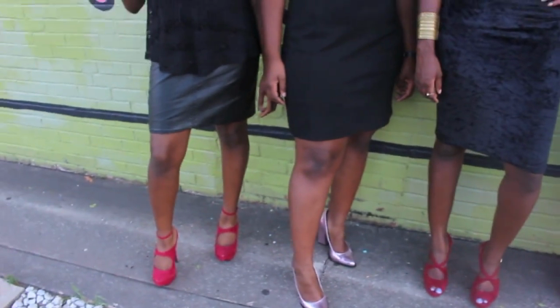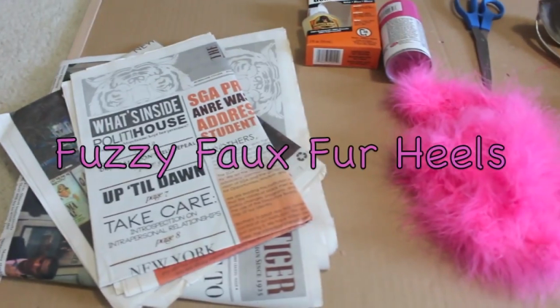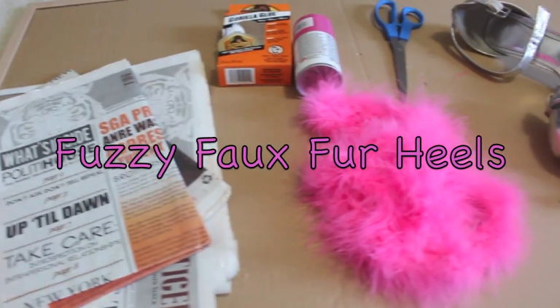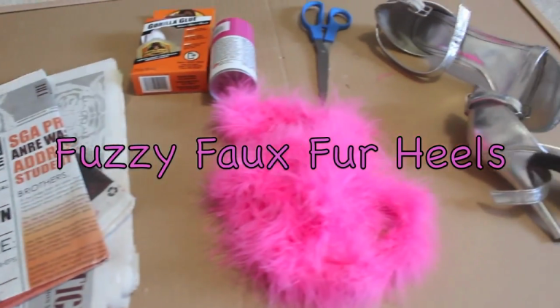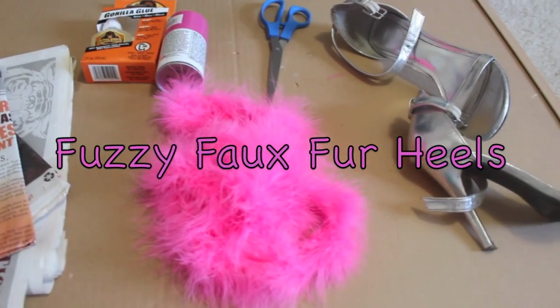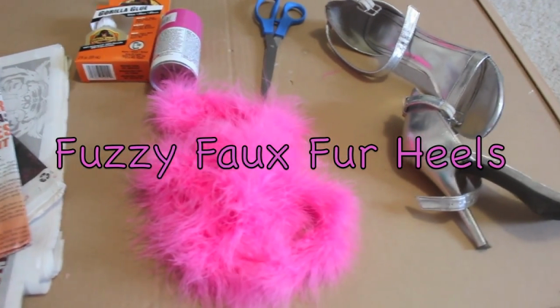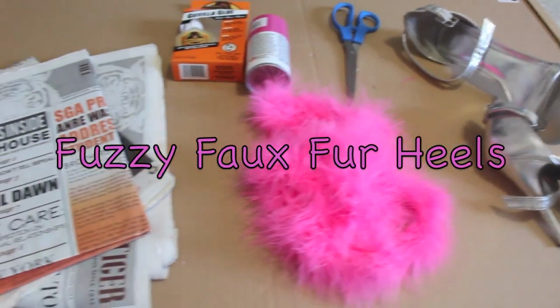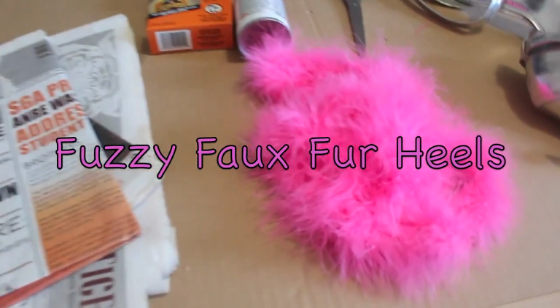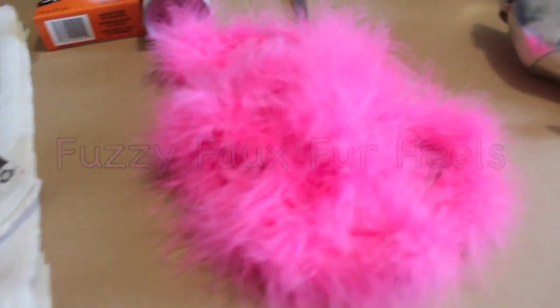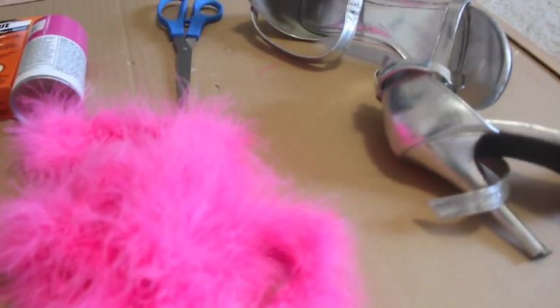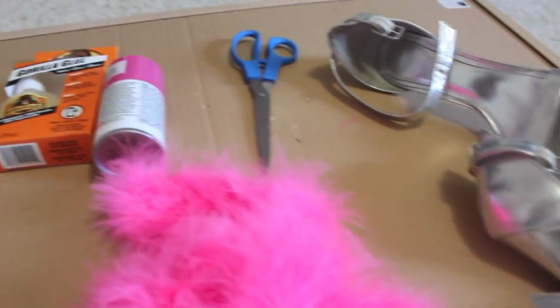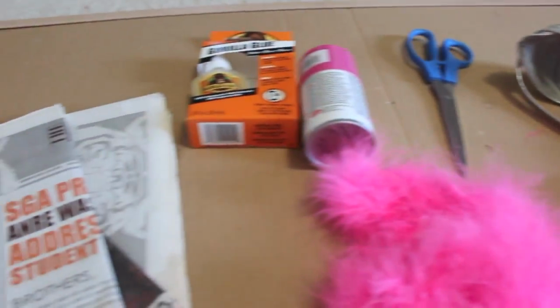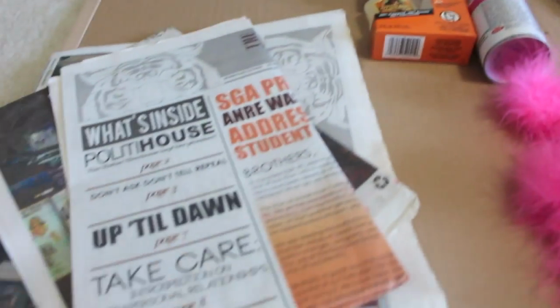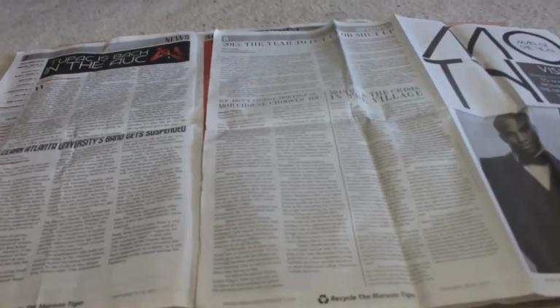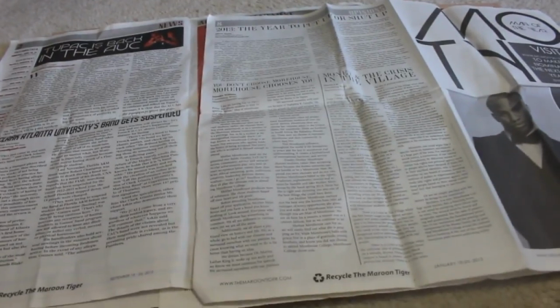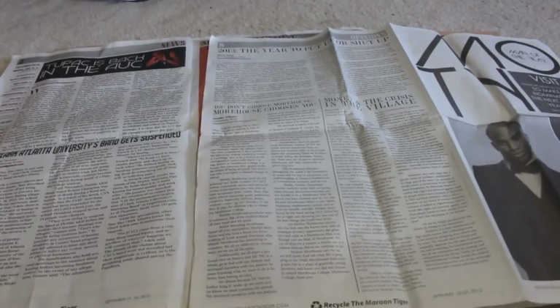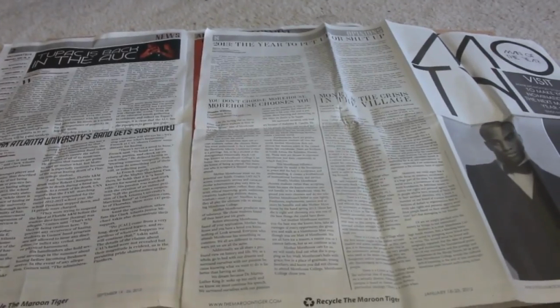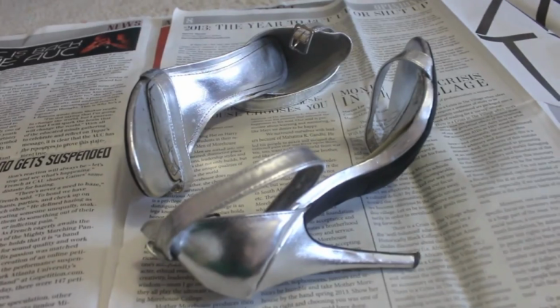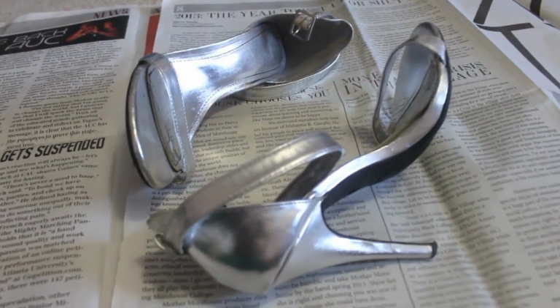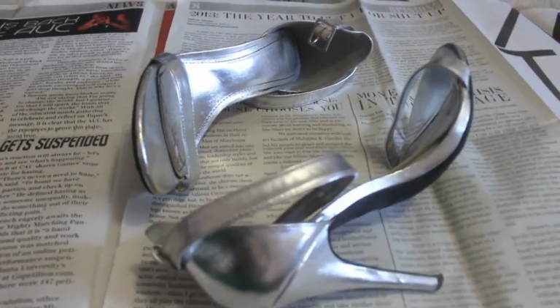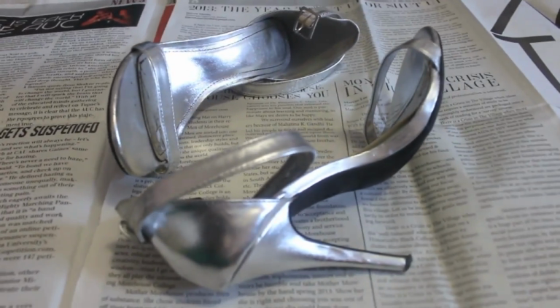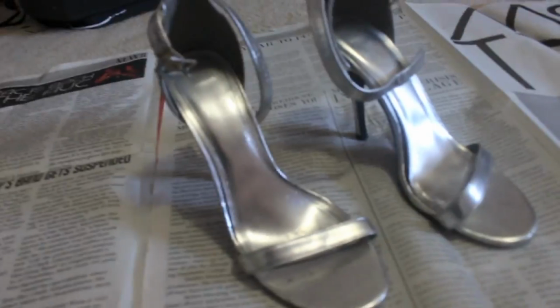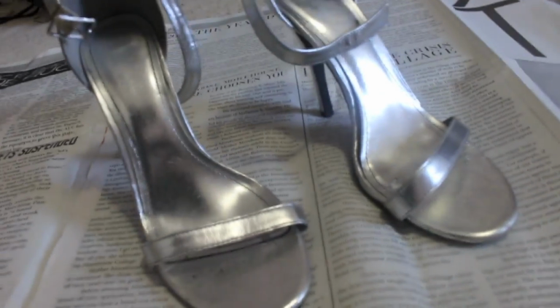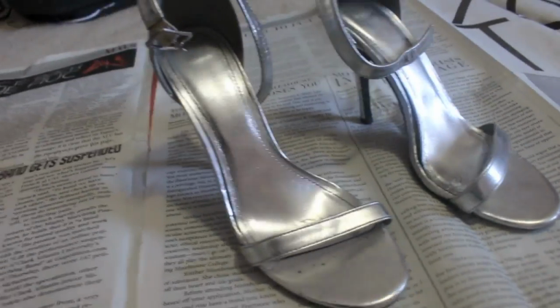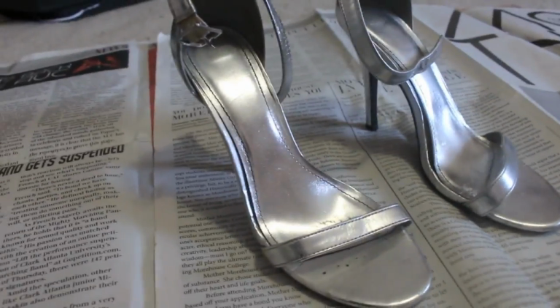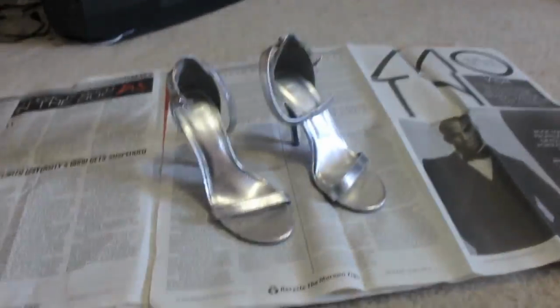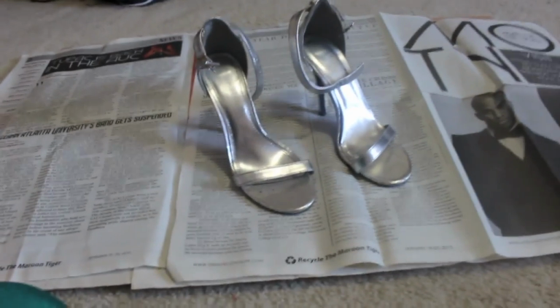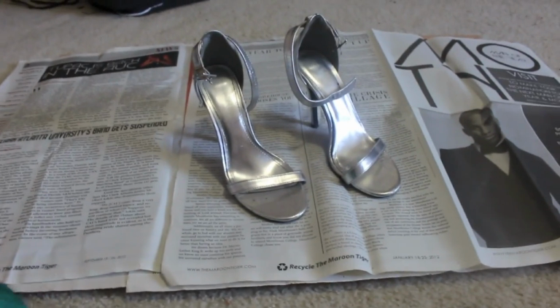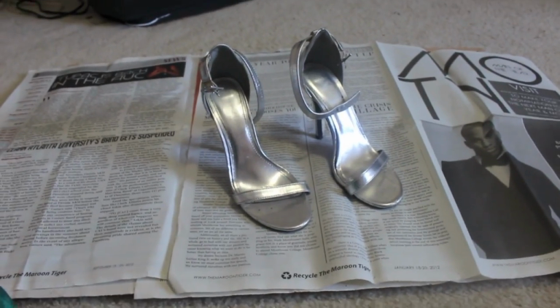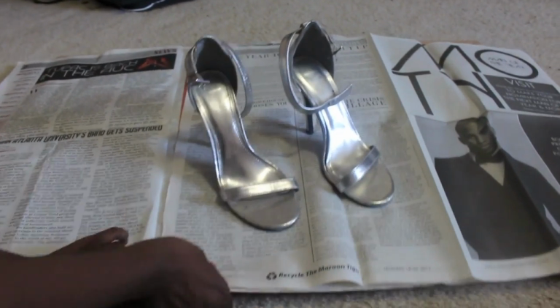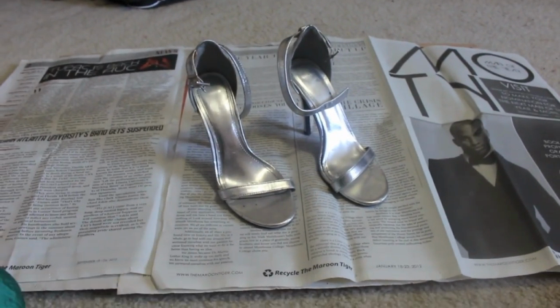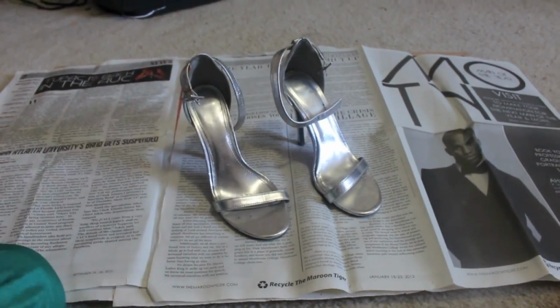Hey everyone! Today I'll be showing you how I made my fuzzy fox fur heels. What you'll need is a newspaper, gorilla glue, some old shoes or new shoes, some scissors, and some furry boa.